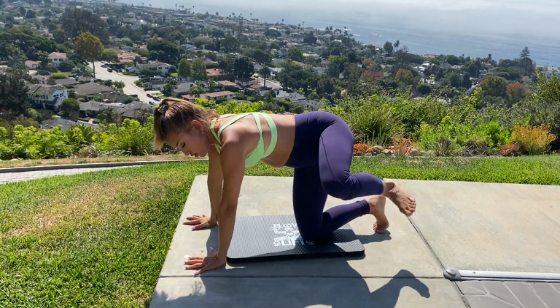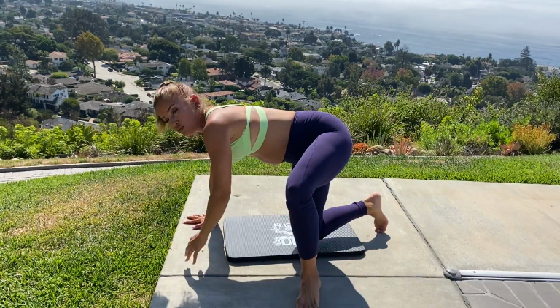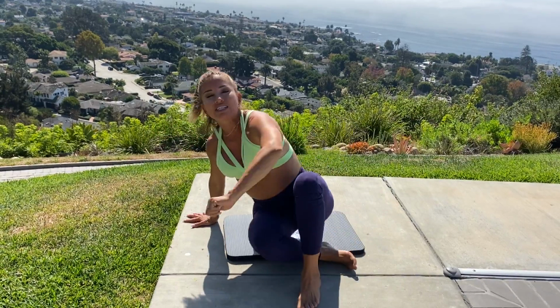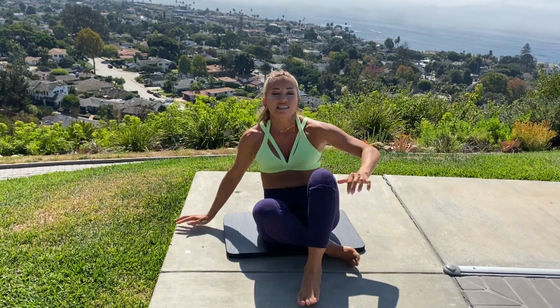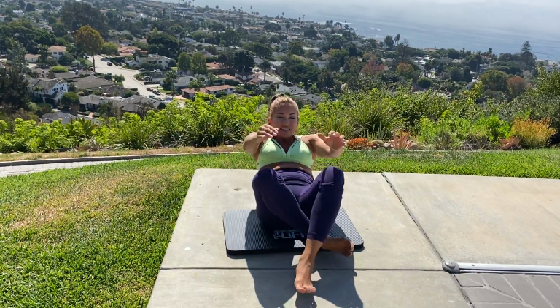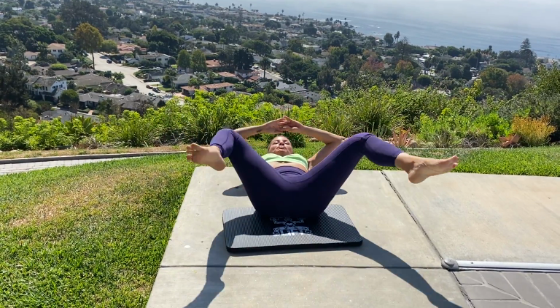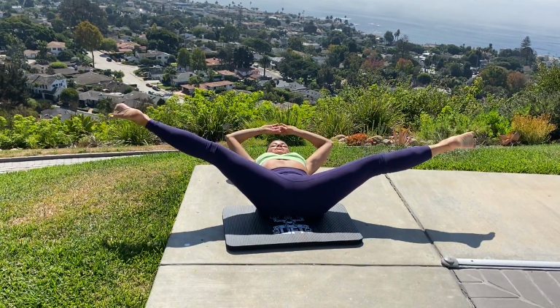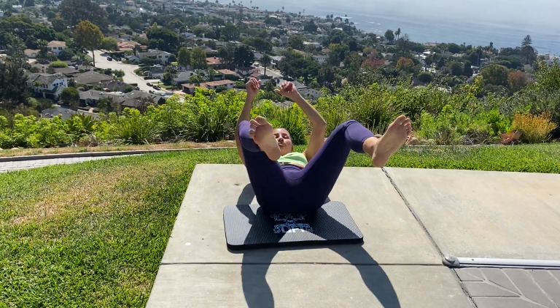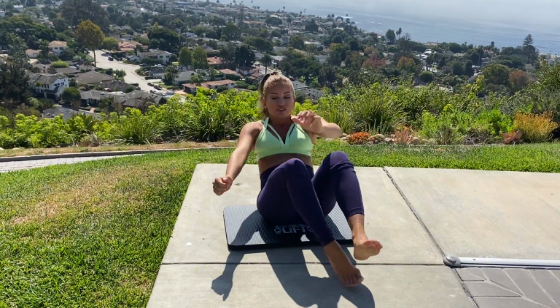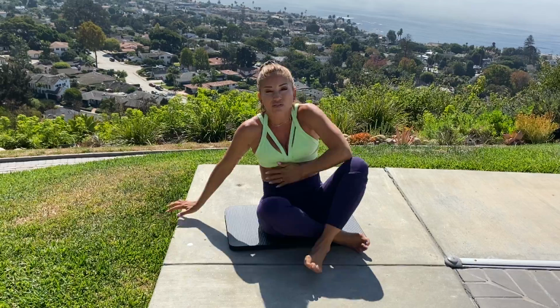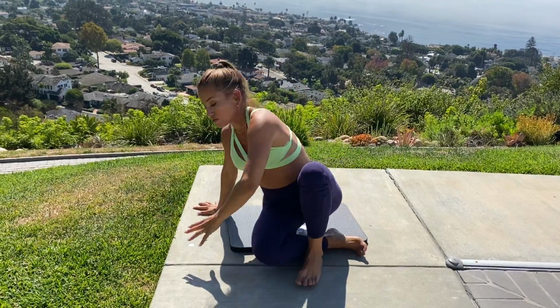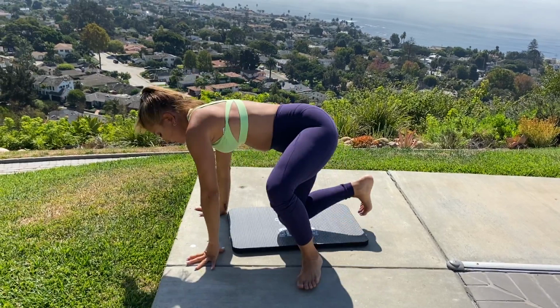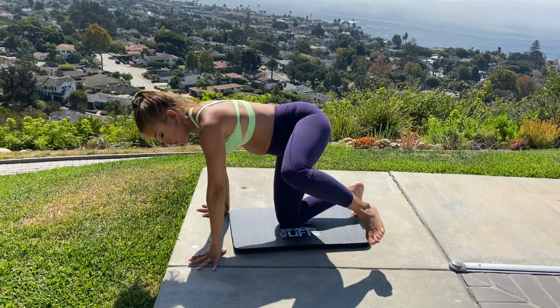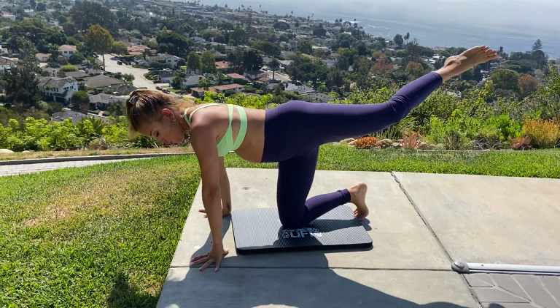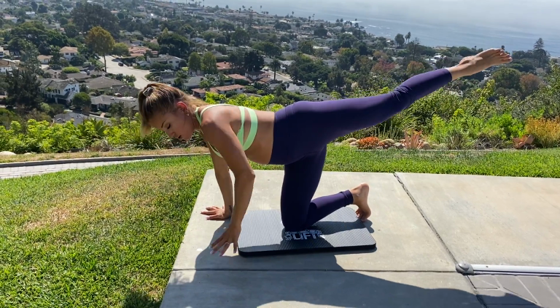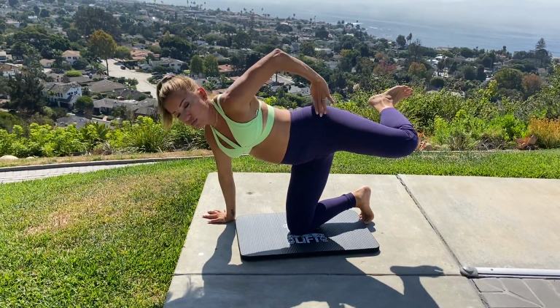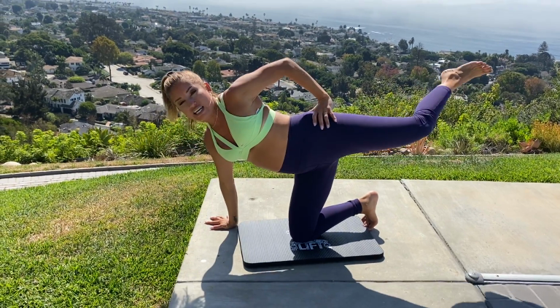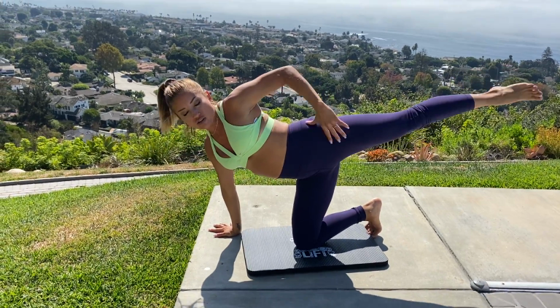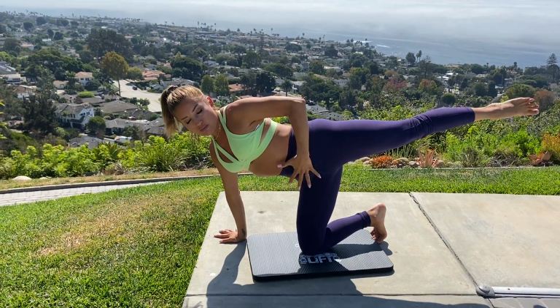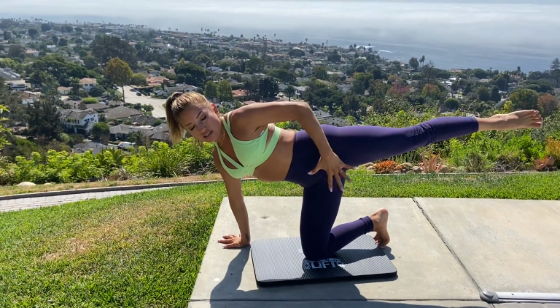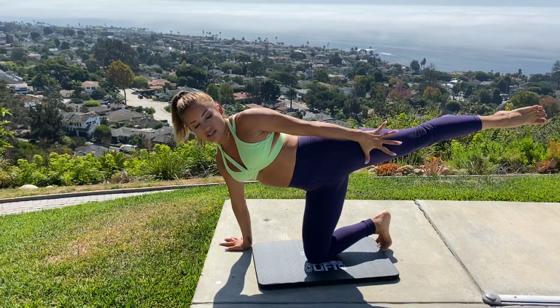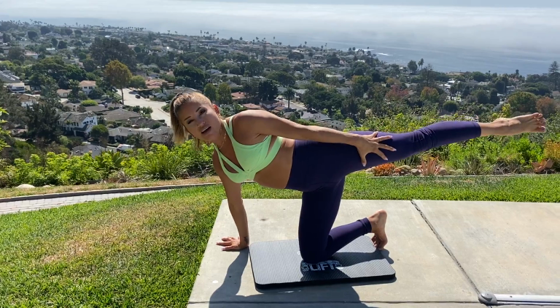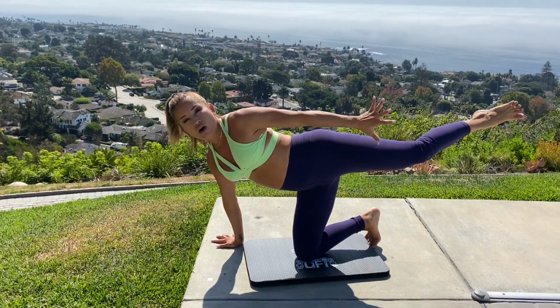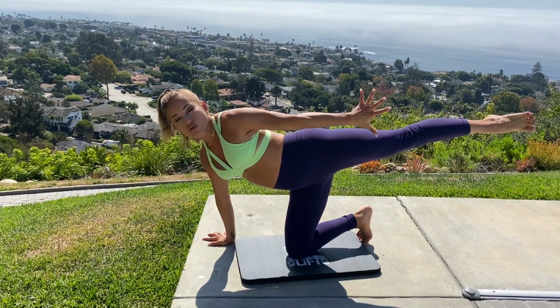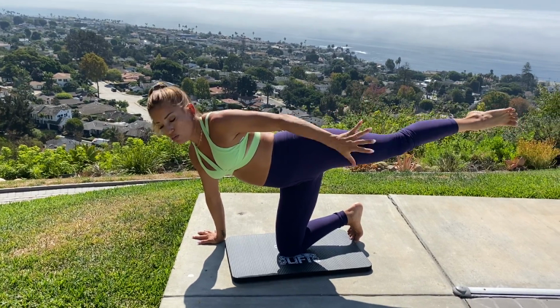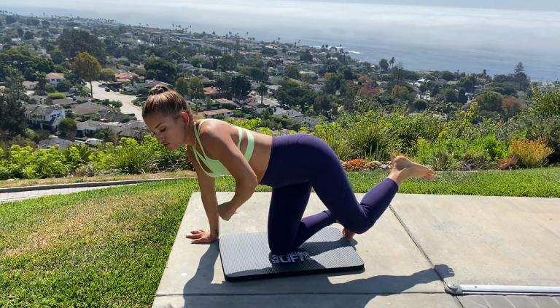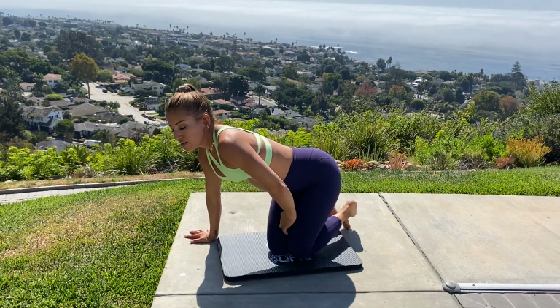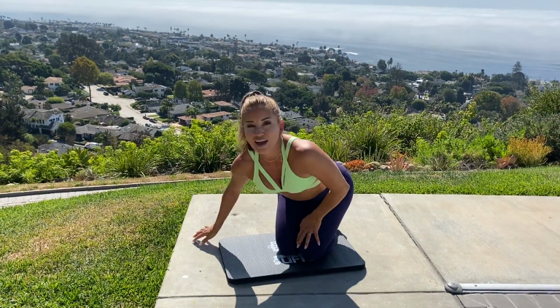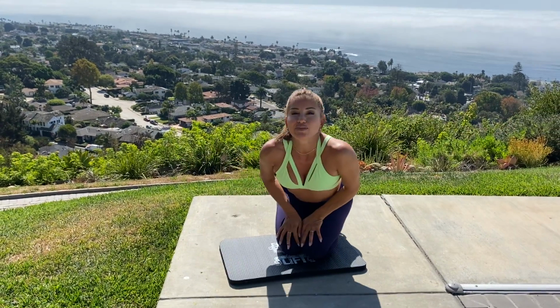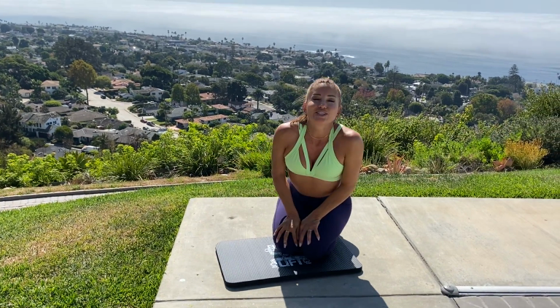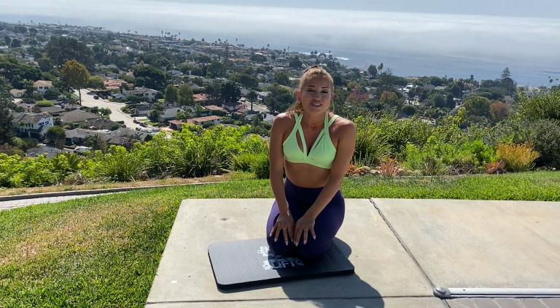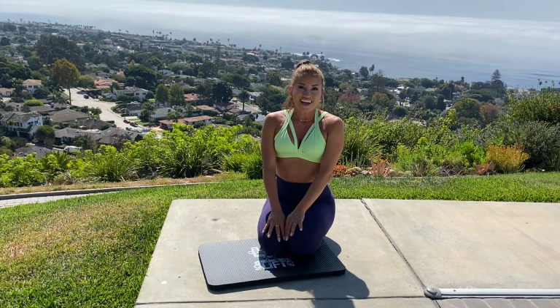We do 15 of these in the class. You'll definitely start to feel it in your core. Remember to engage from the belly to the thigh, all the way through the ball of the foot, and have fun with it. Enjoy this week's class.